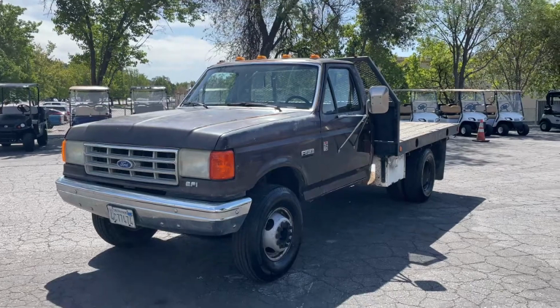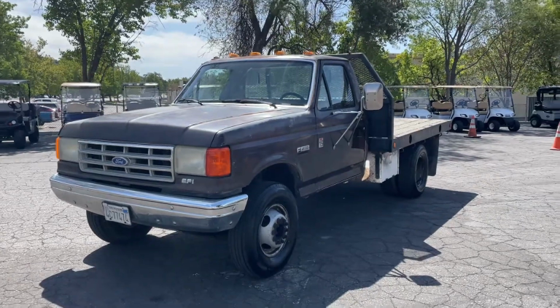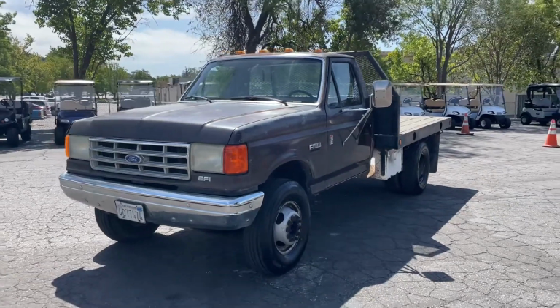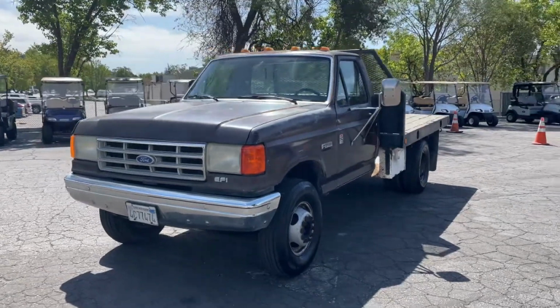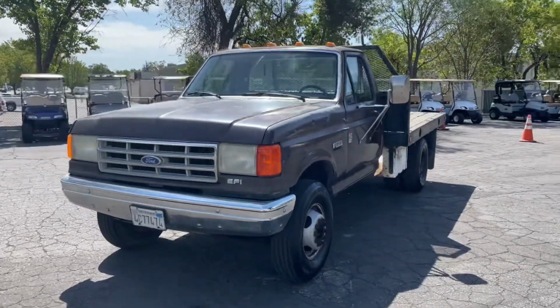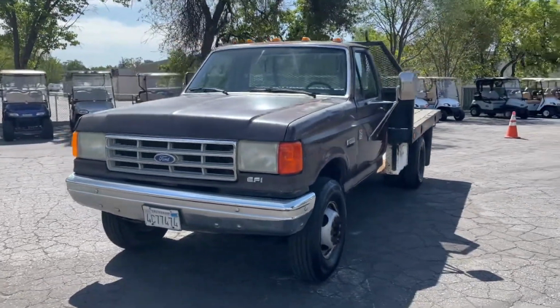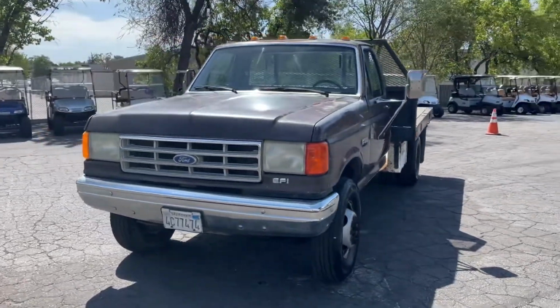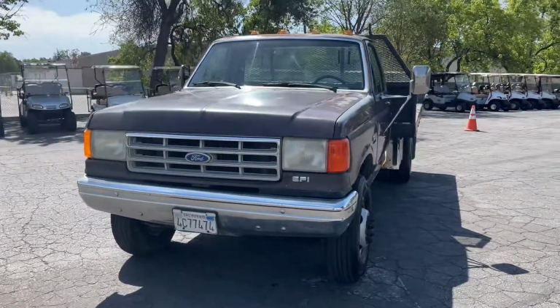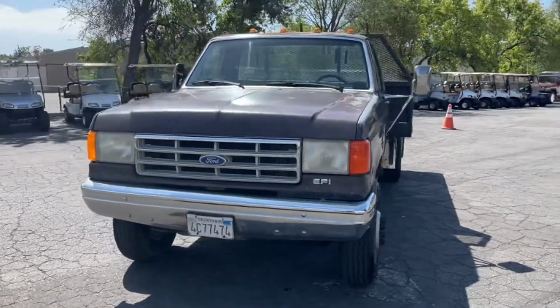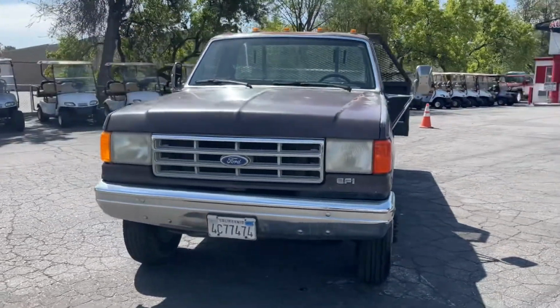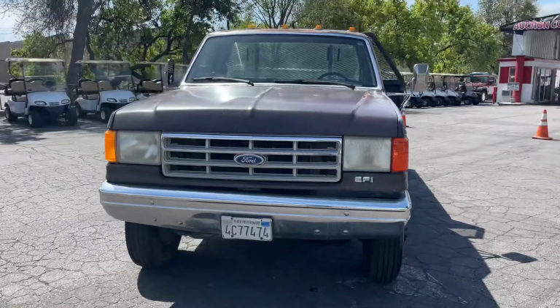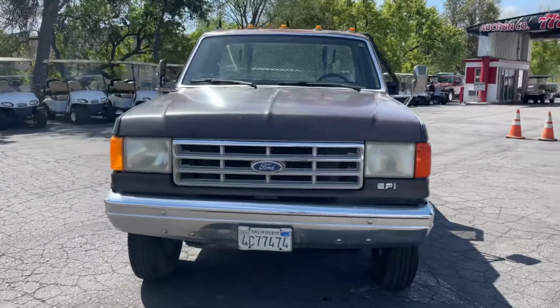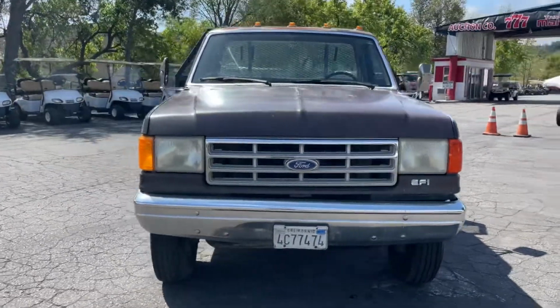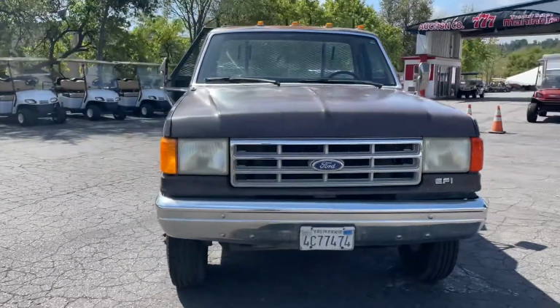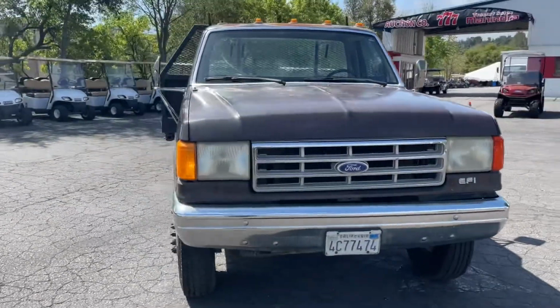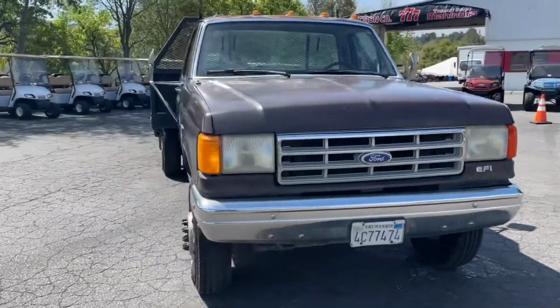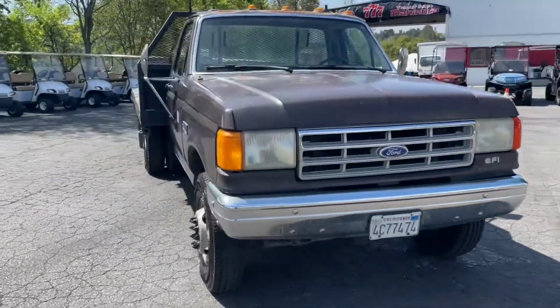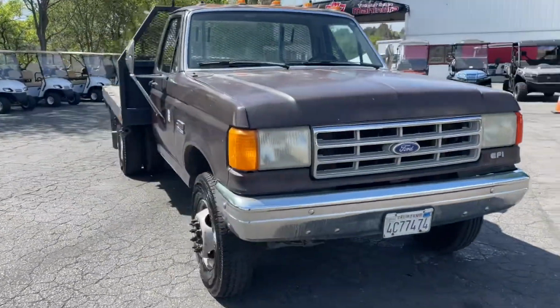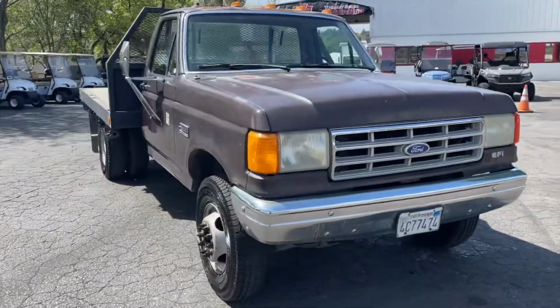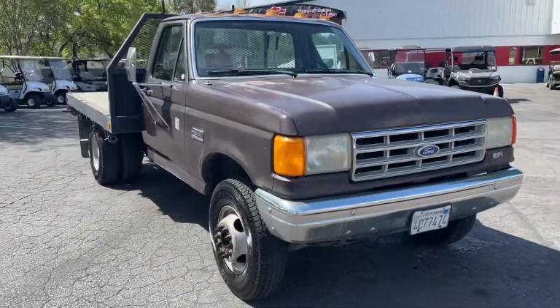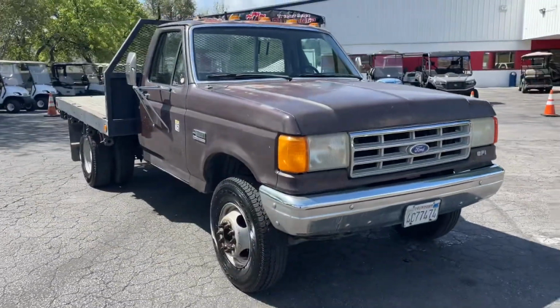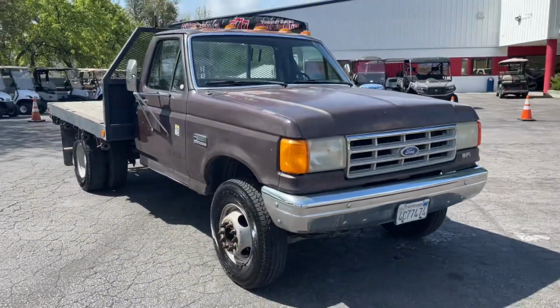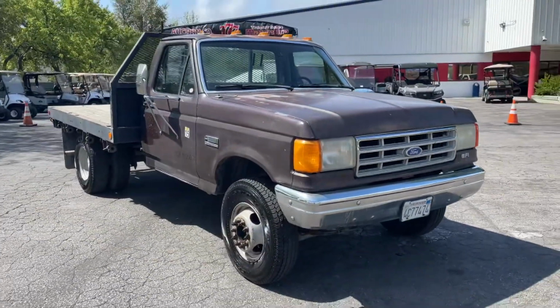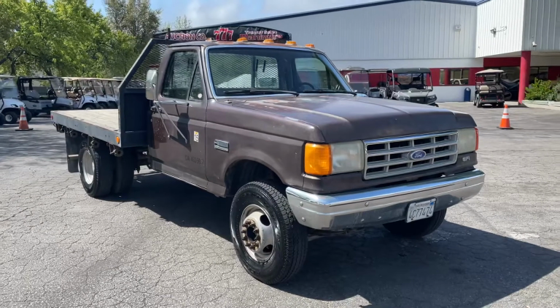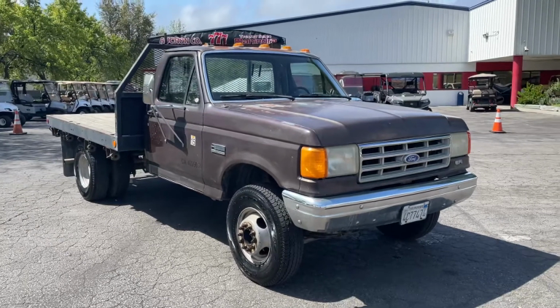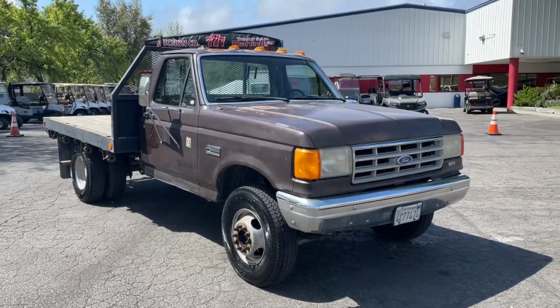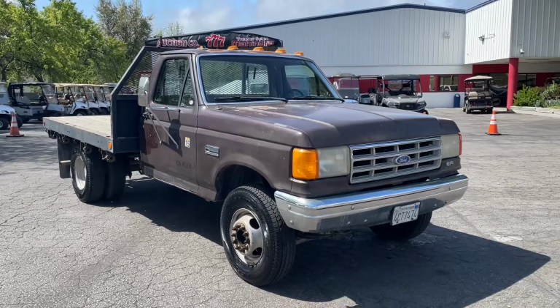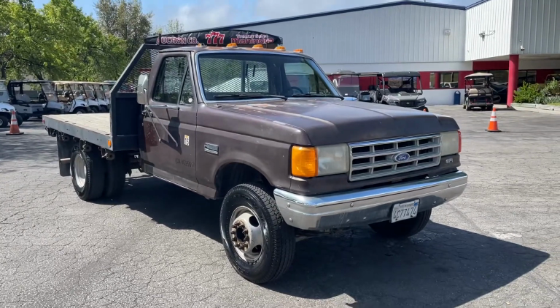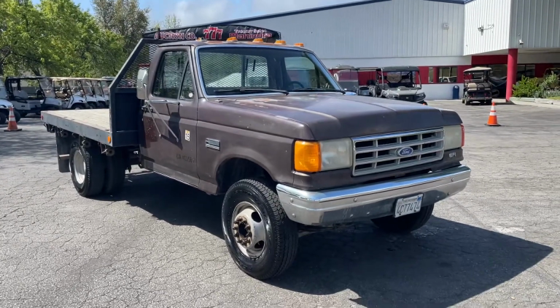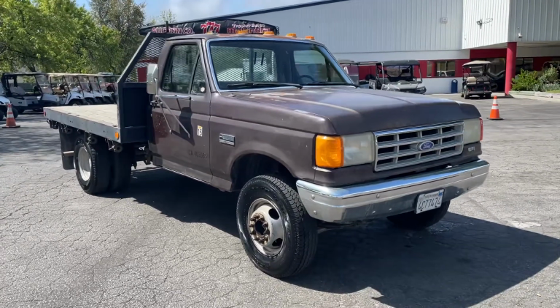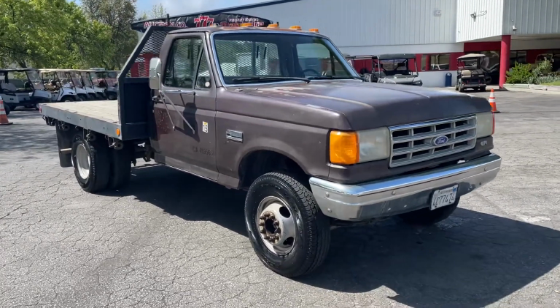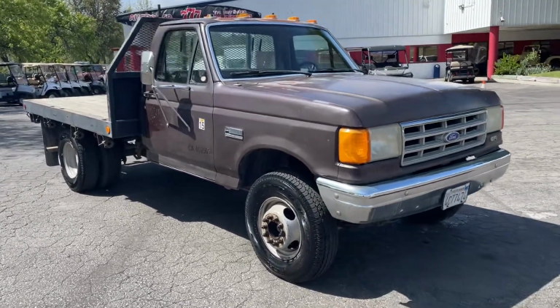Here we got a 1990 Ford F-250 Super Duty flatbed. She's got about 283,000 miles, manual transmission, dually.